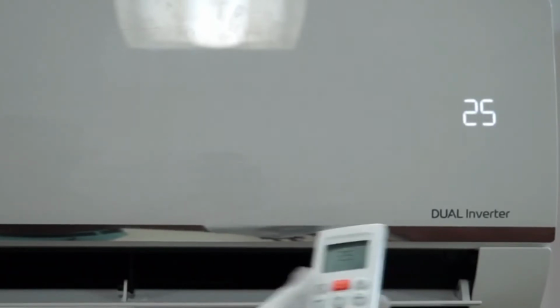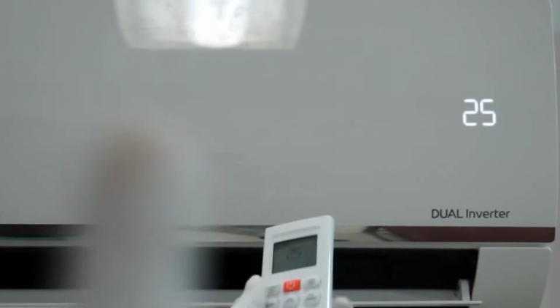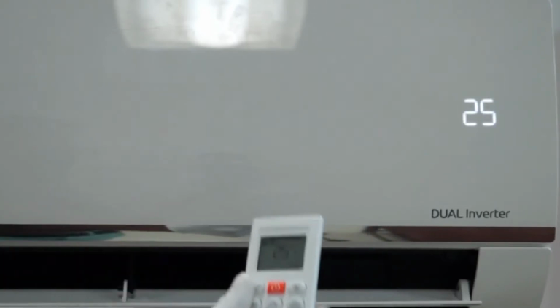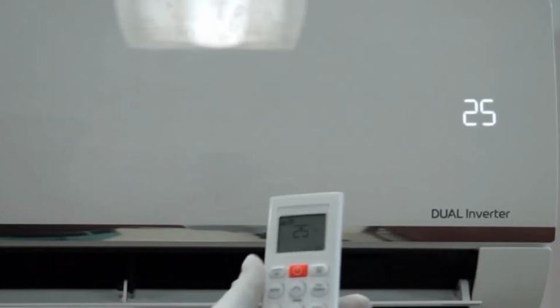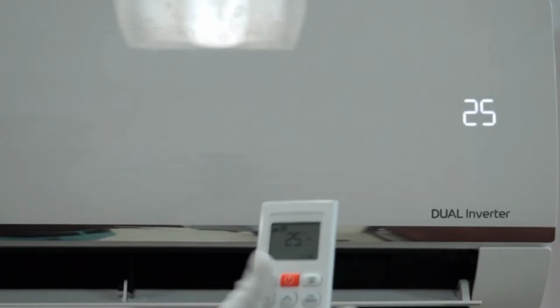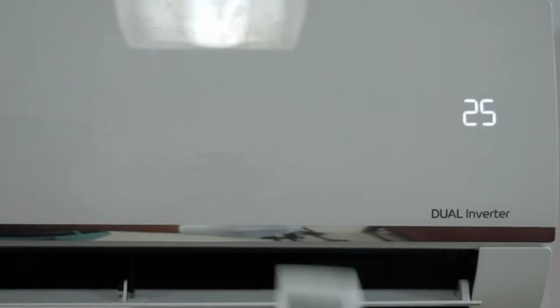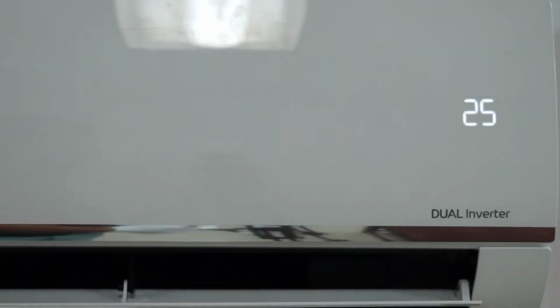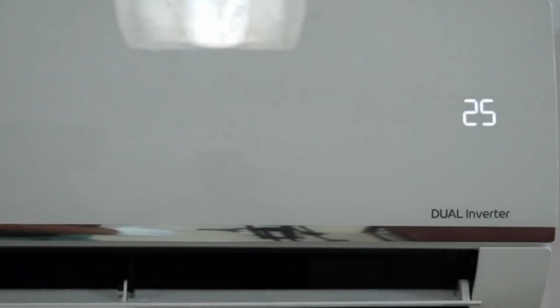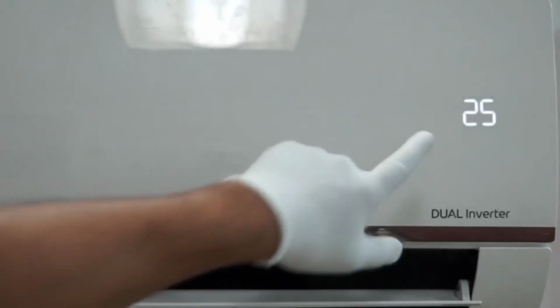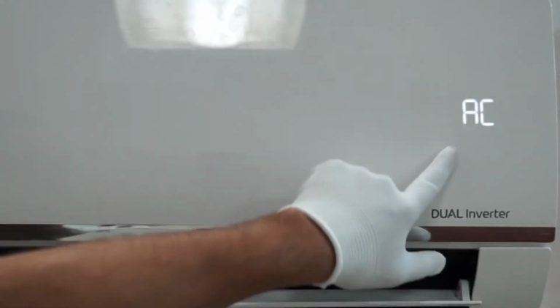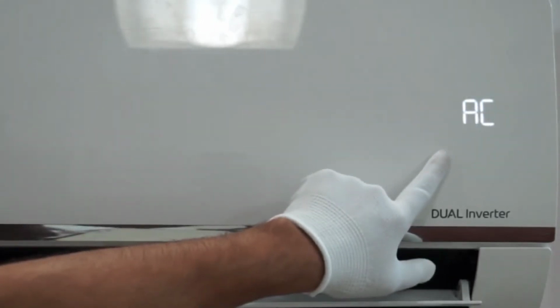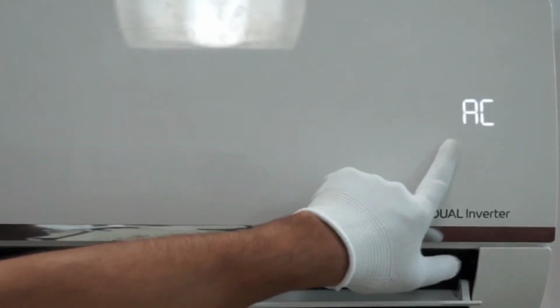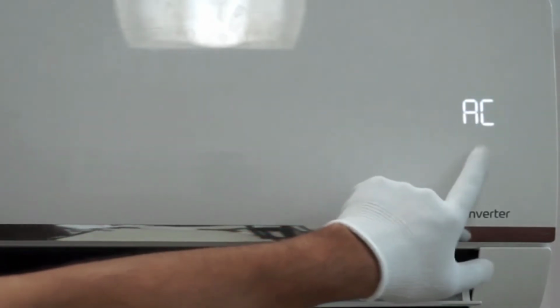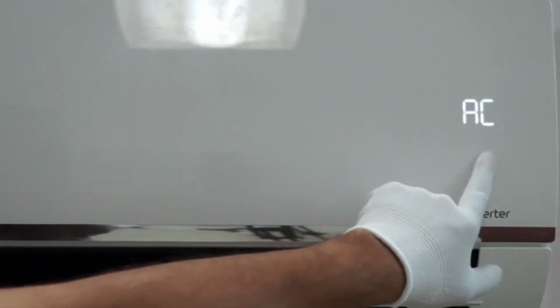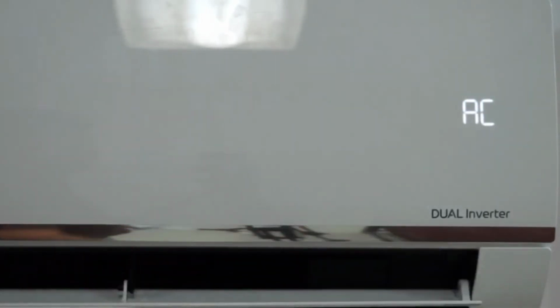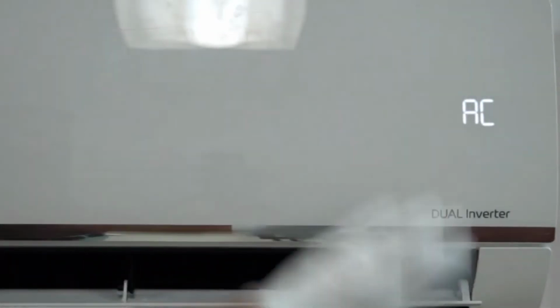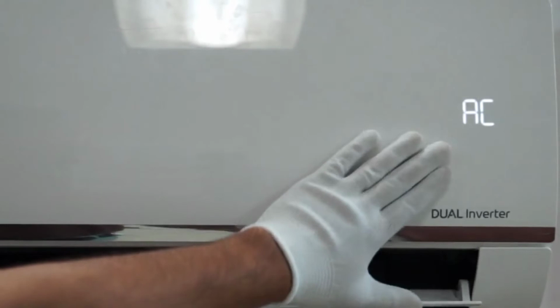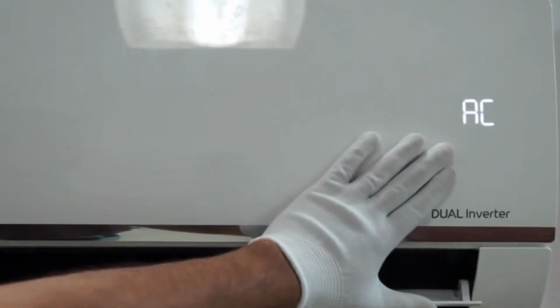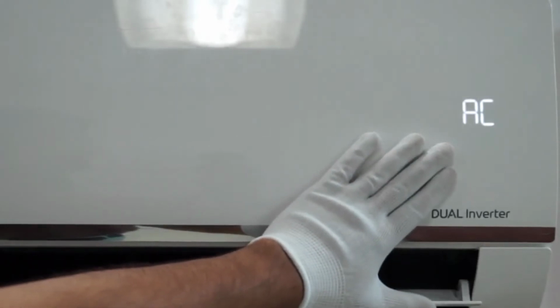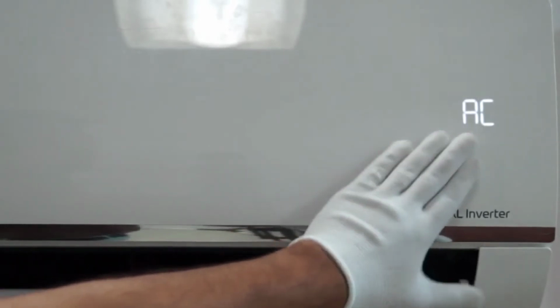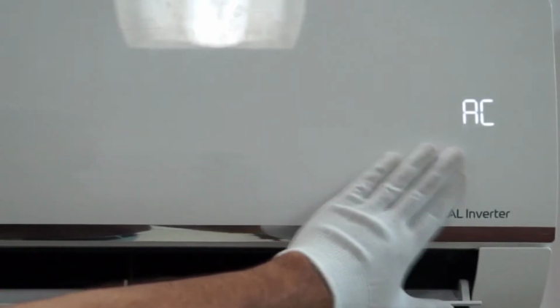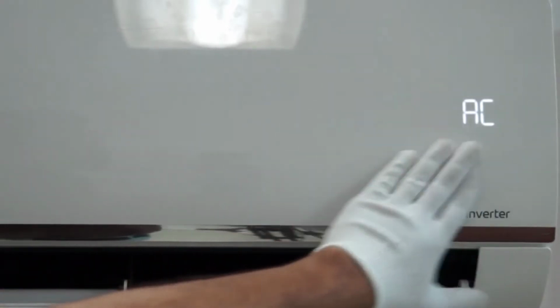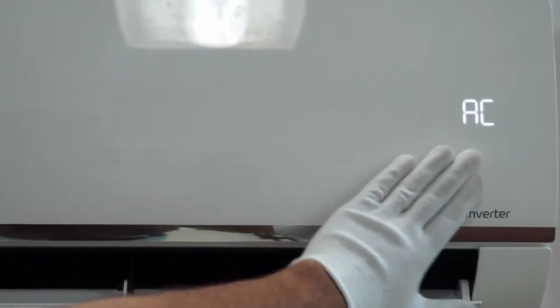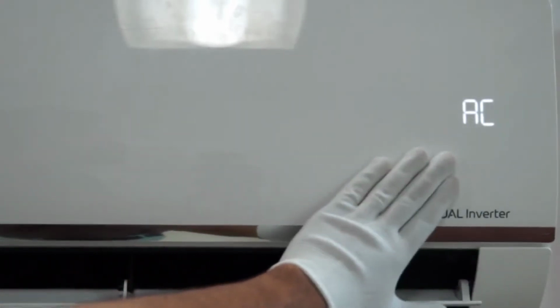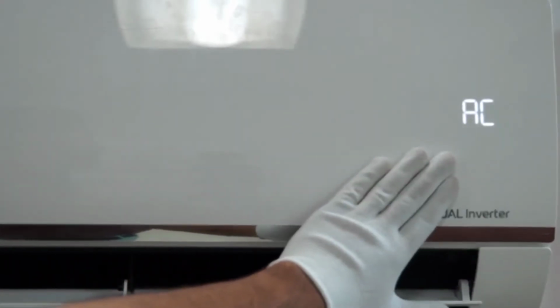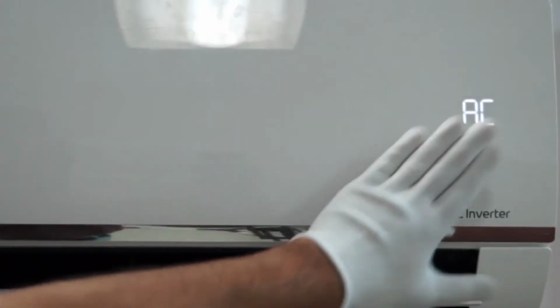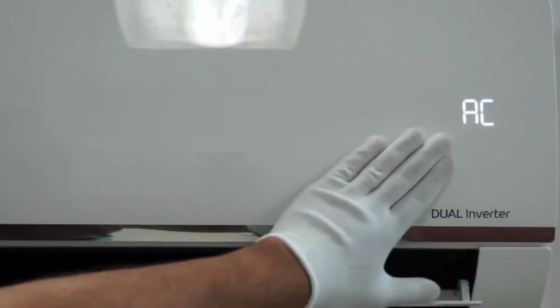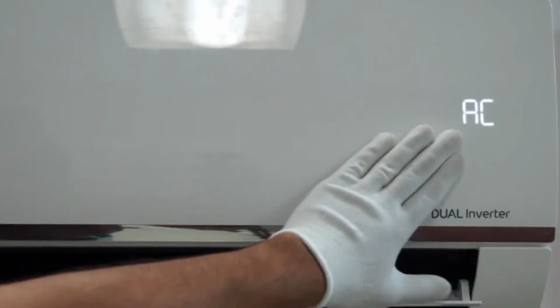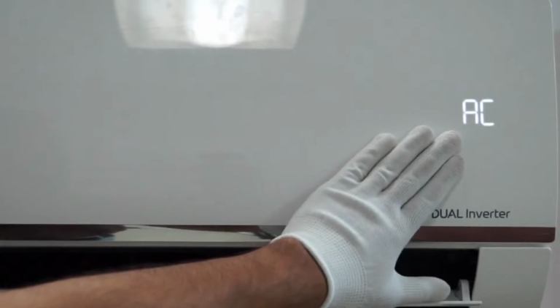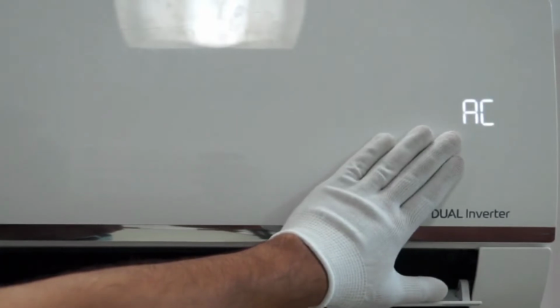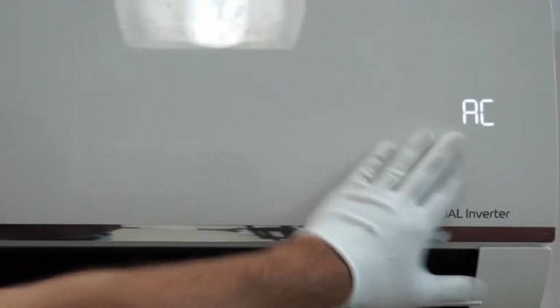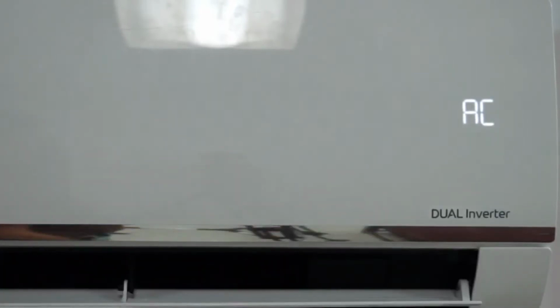Now we will look at the mode button. In the 2022 model there are a total of three modes available. As you can see on the remote, there is an ice flake symbol indicating the AC is currently on cool mode. This is the cool mode symbol.